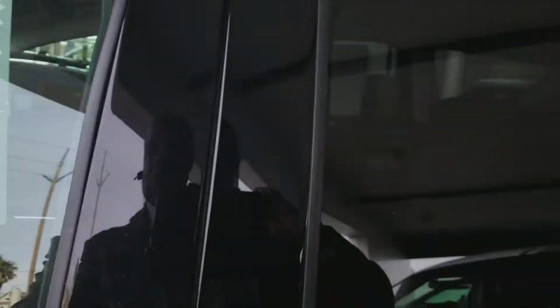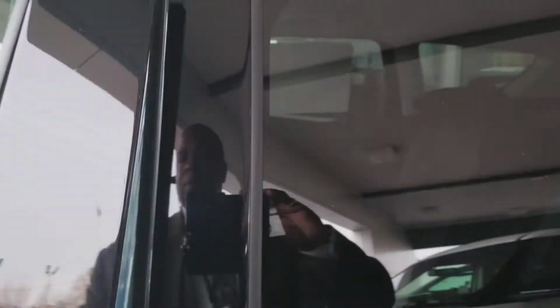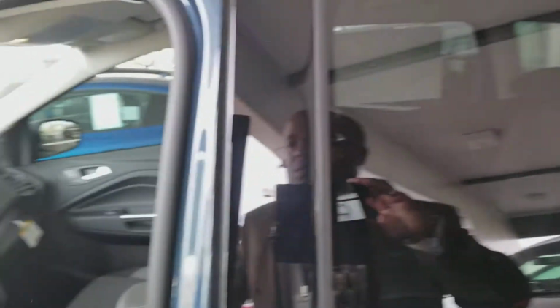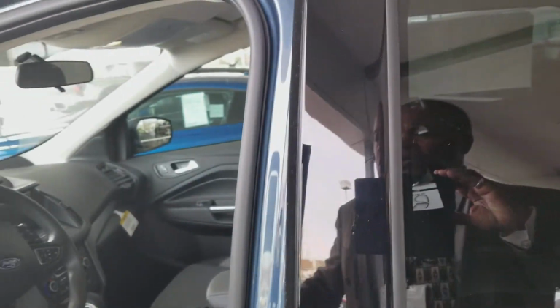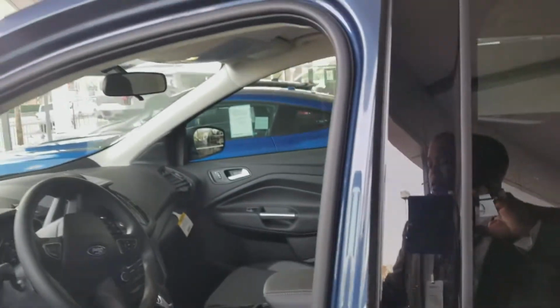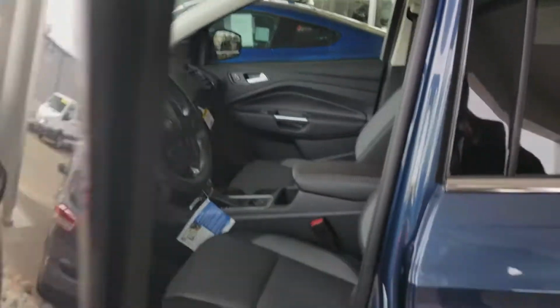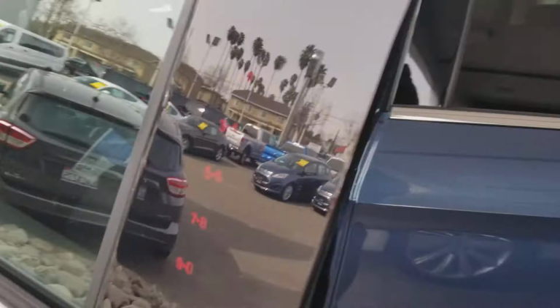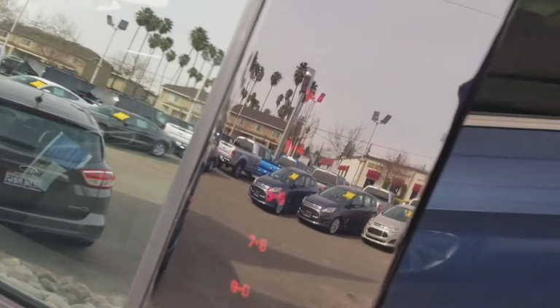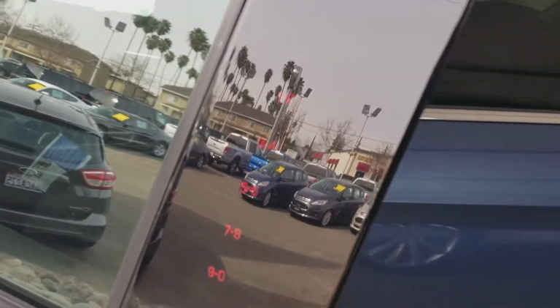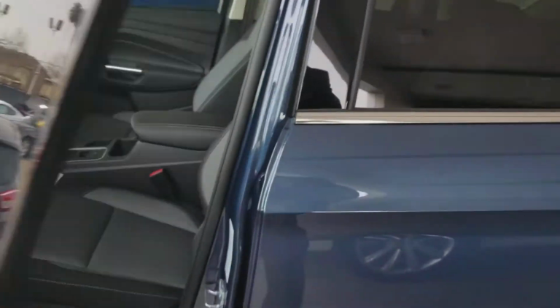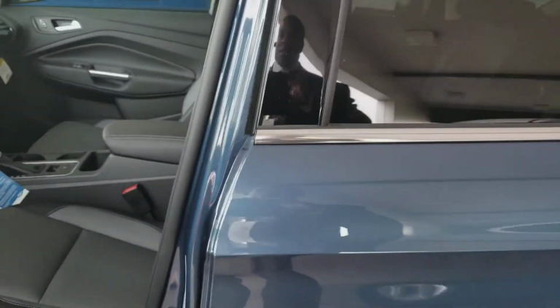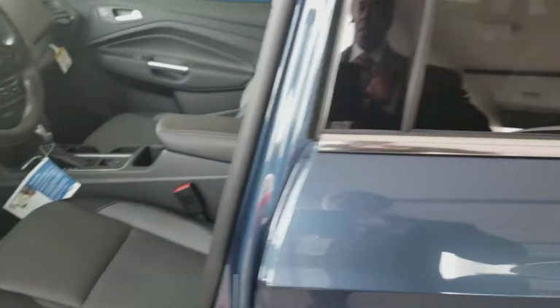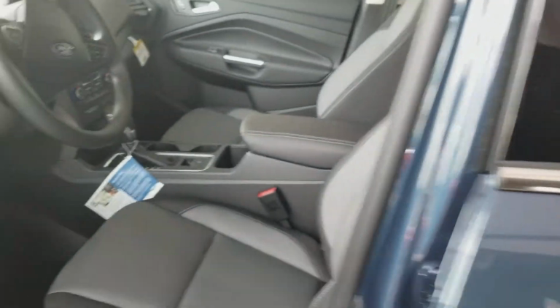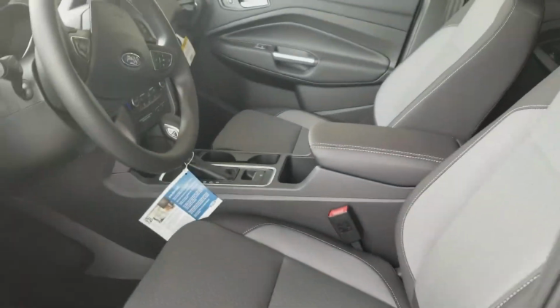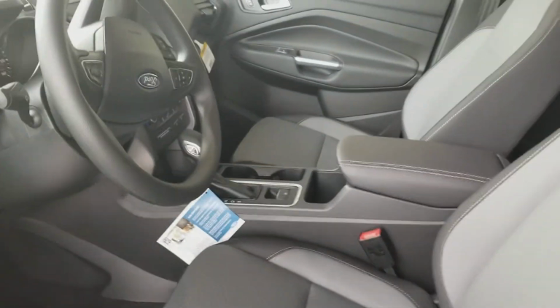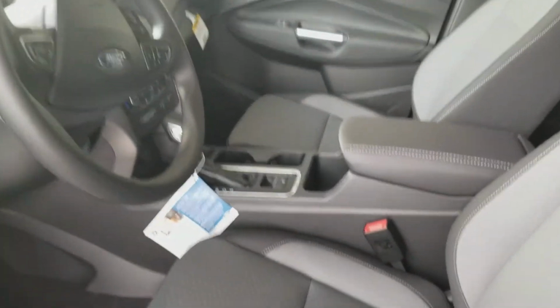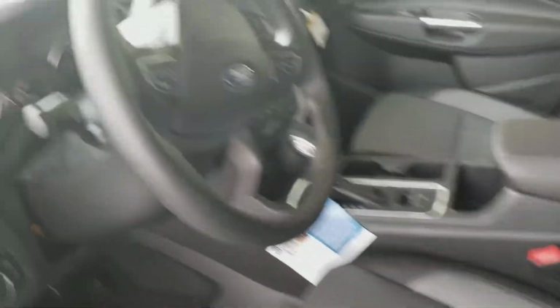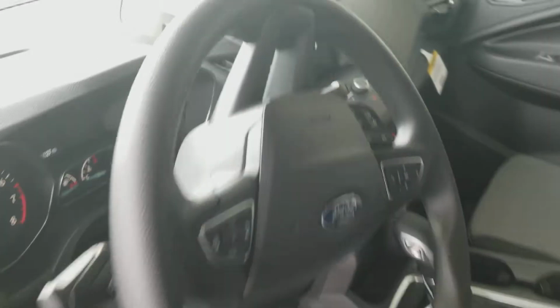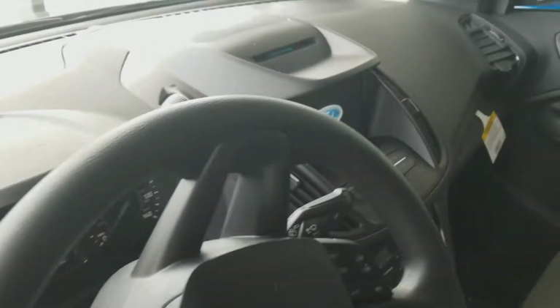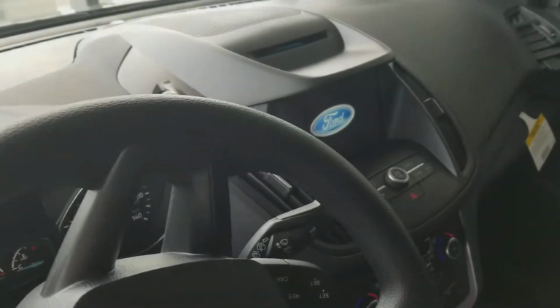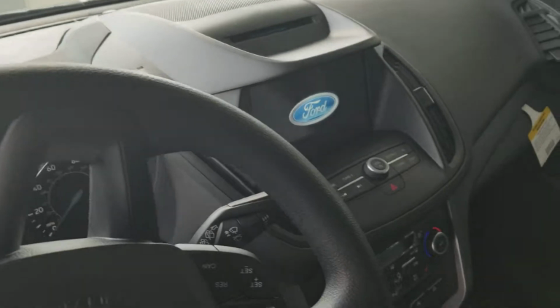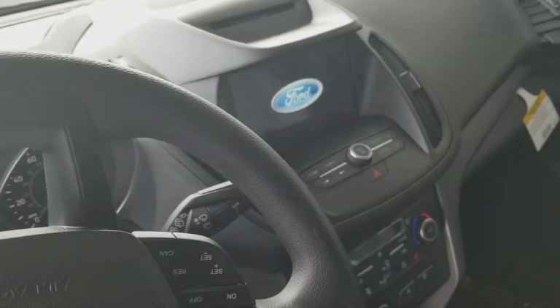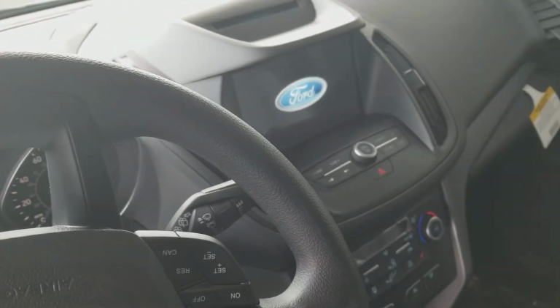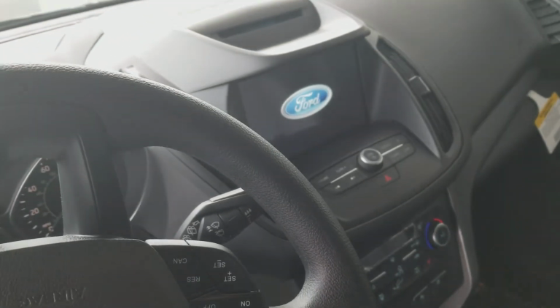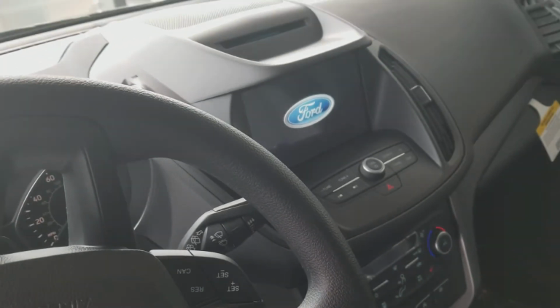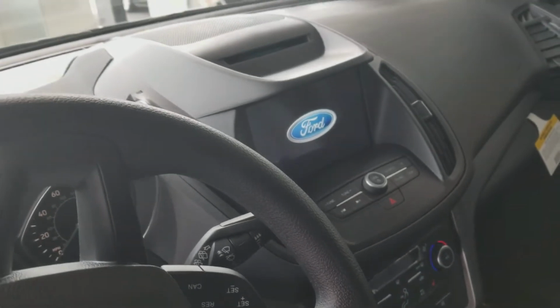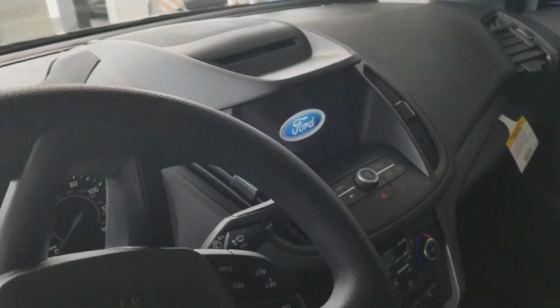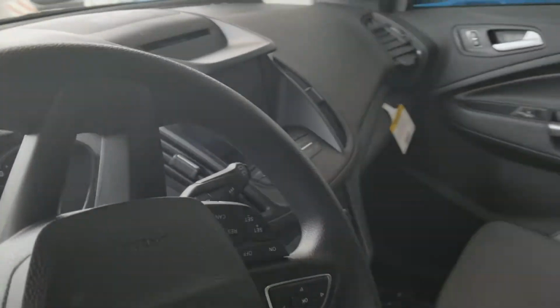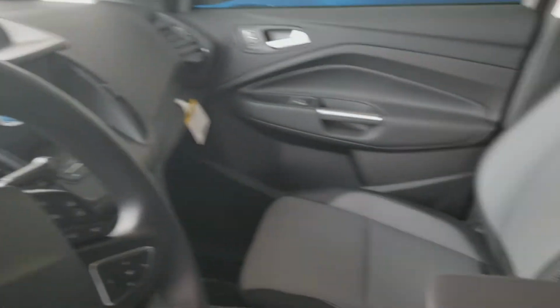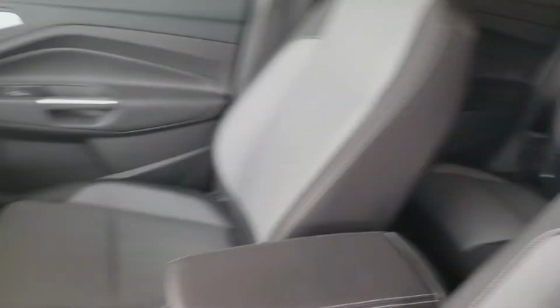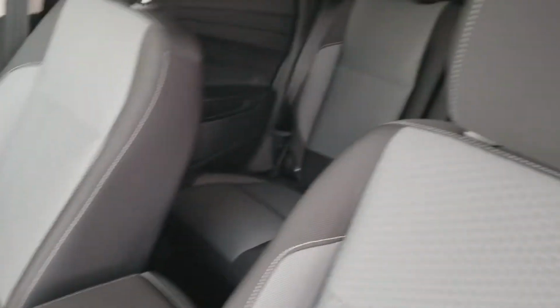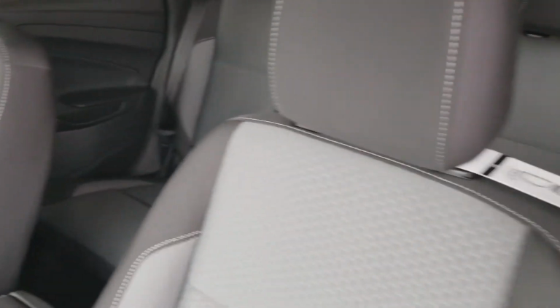It also has a keyless entry pad, power driver seat, and the tech package with the MyFord touch screen. It is five passenger.